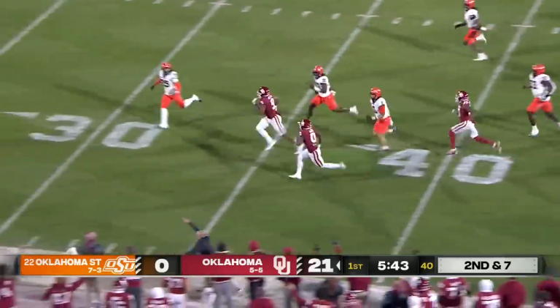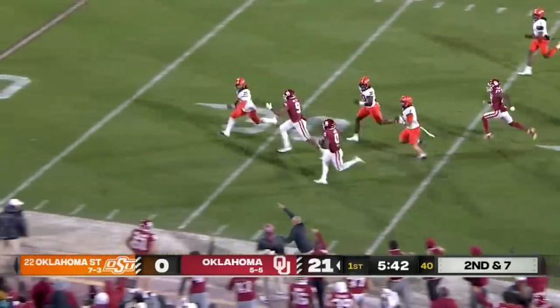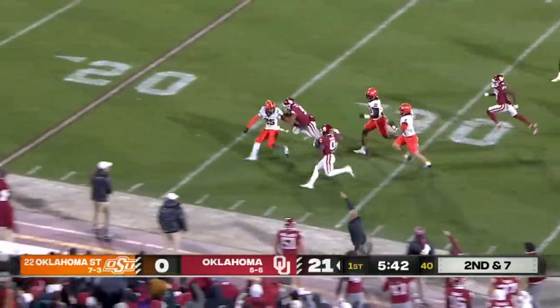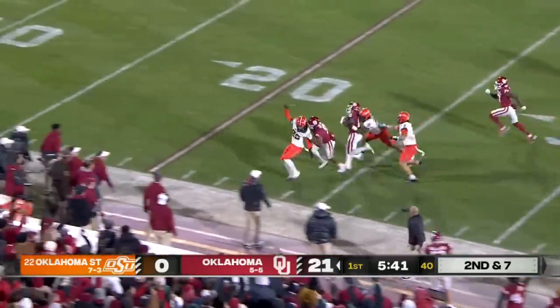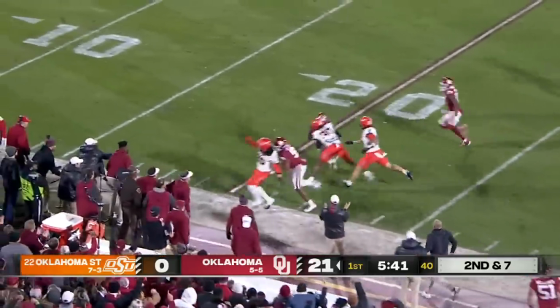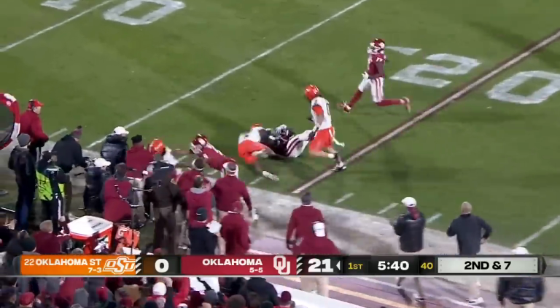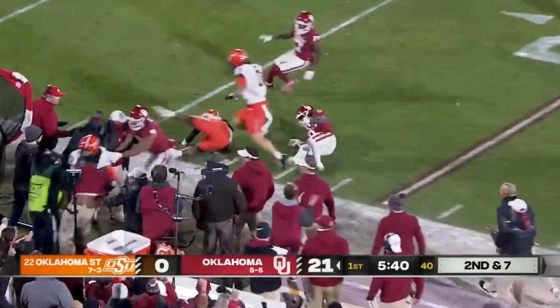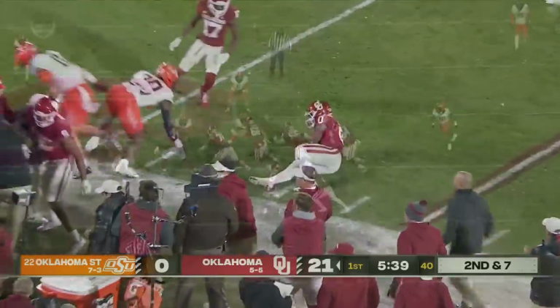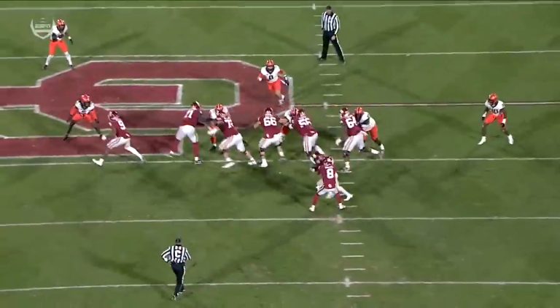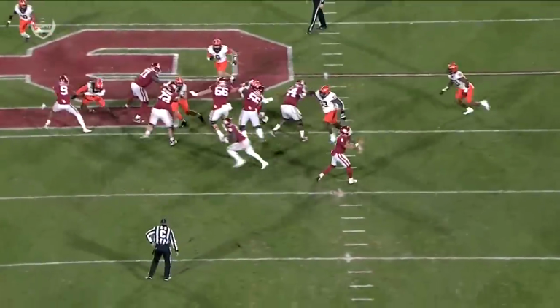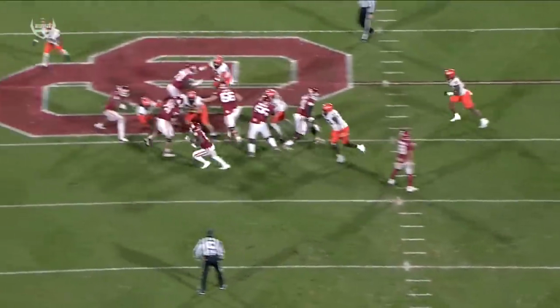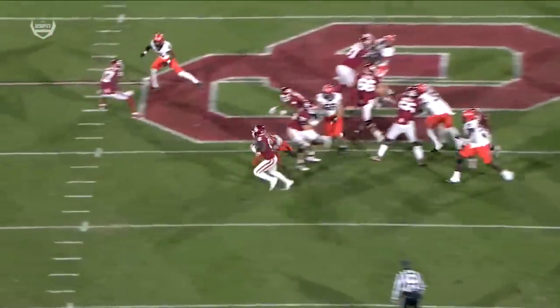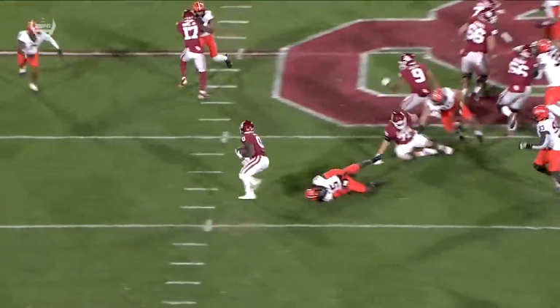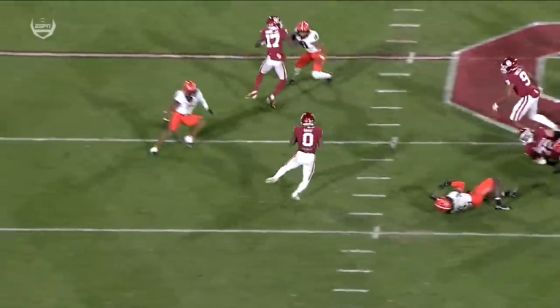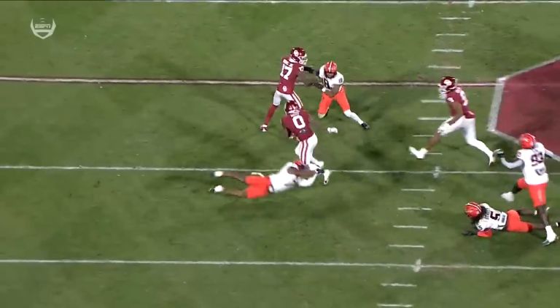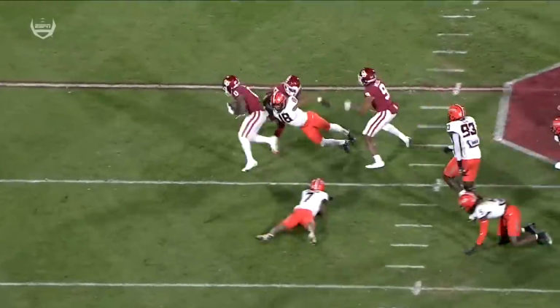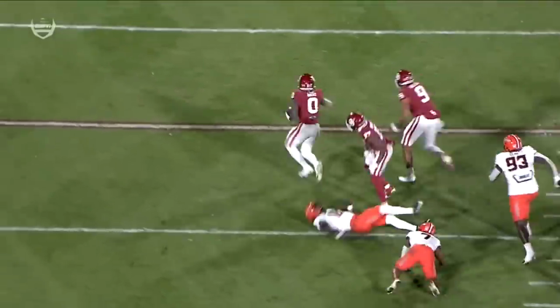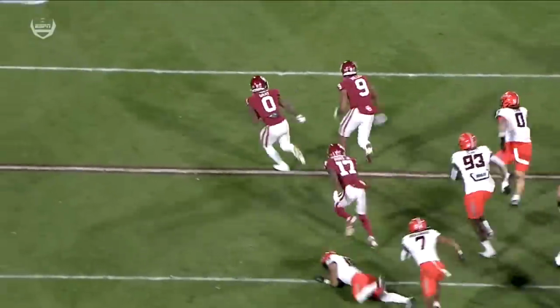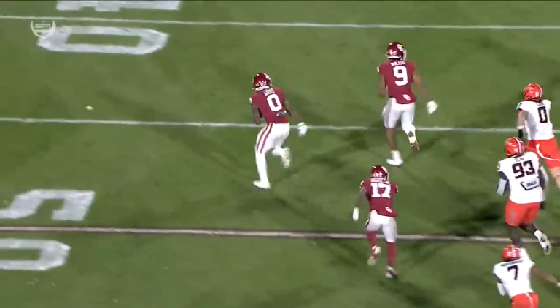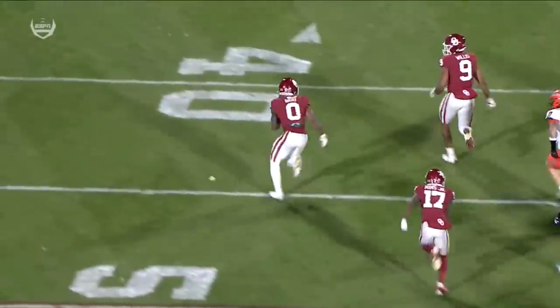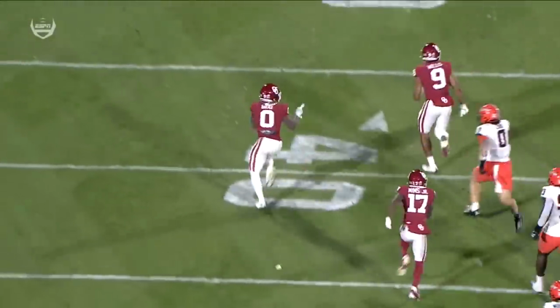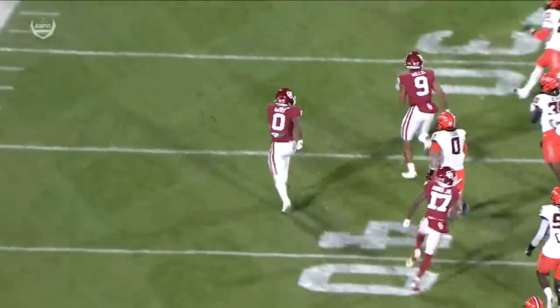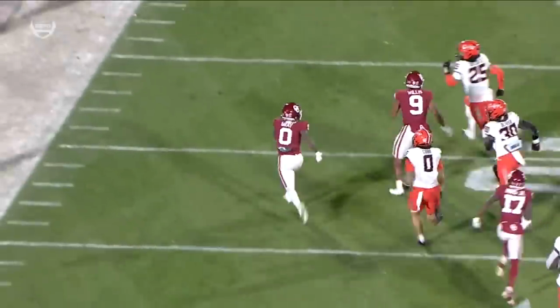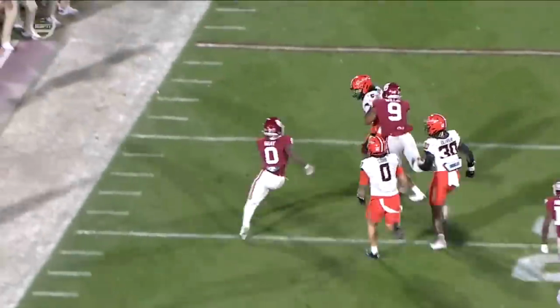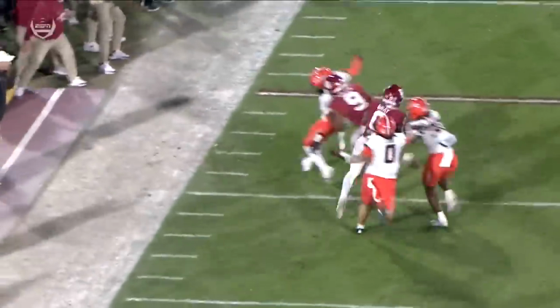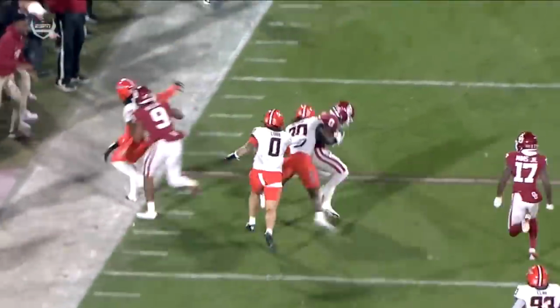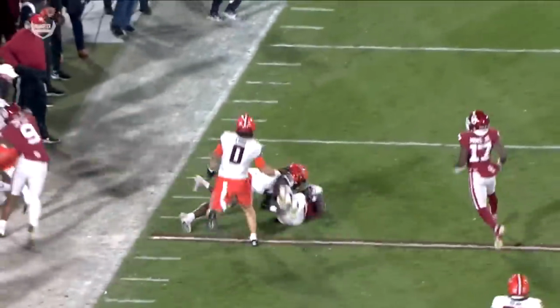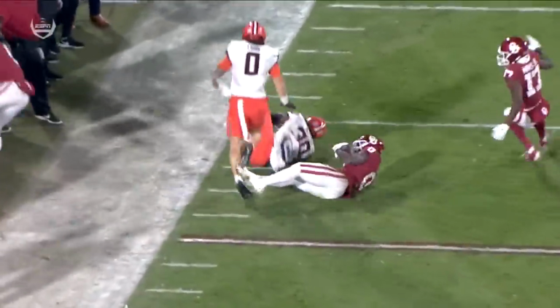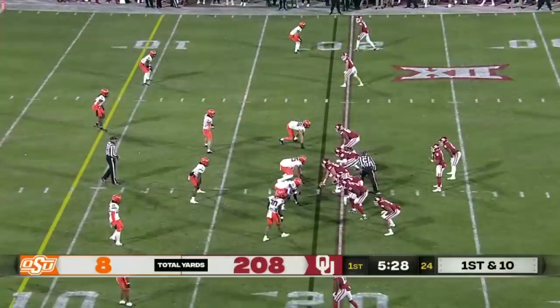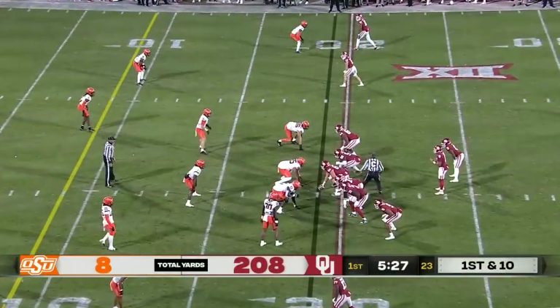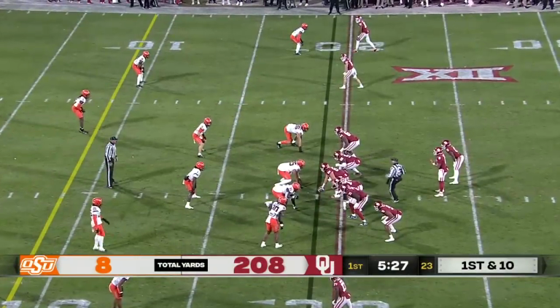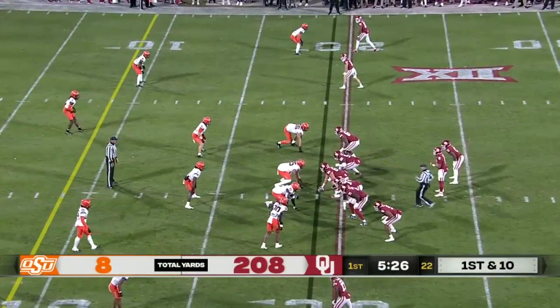Gray breaks a tackle past midfield. One man to beat. Inside the 20. Another hesitation move by Gray — 36 yards. Just outside zone. Kendall Daniels can't get him on the ground. Jabbar Muhammad can't get him on the ground.